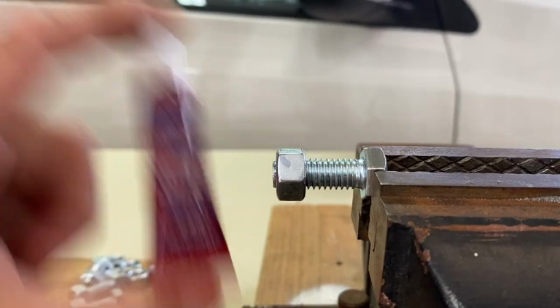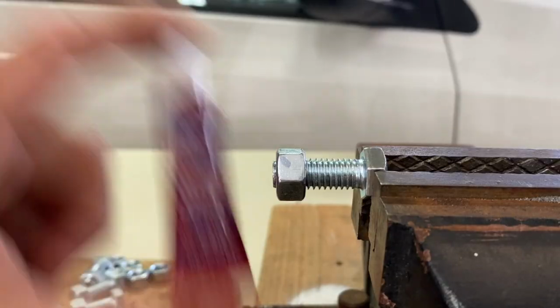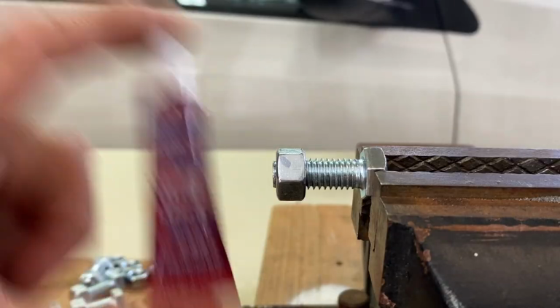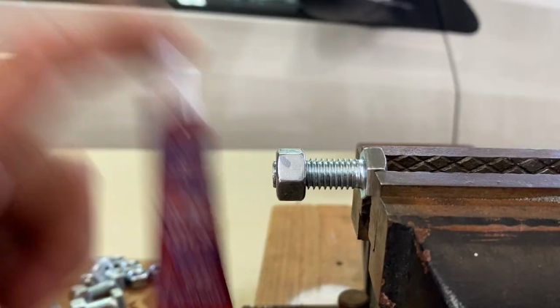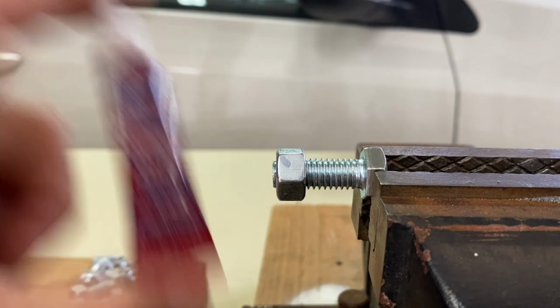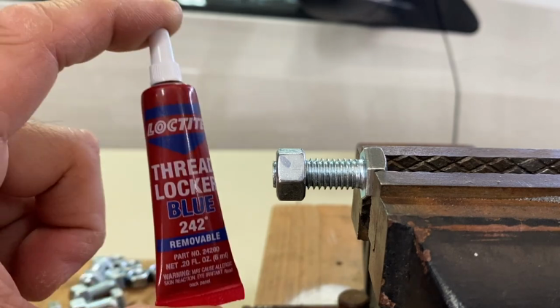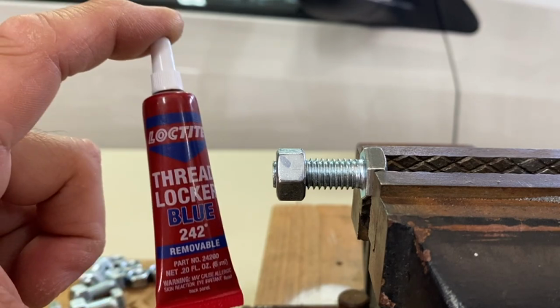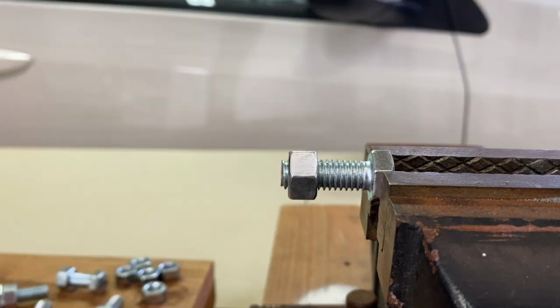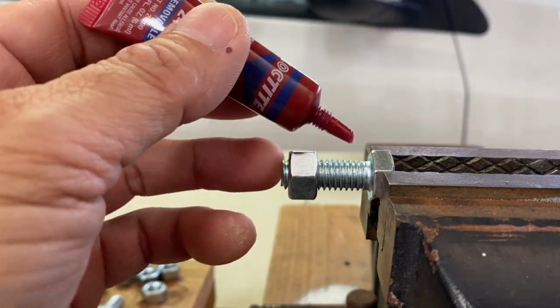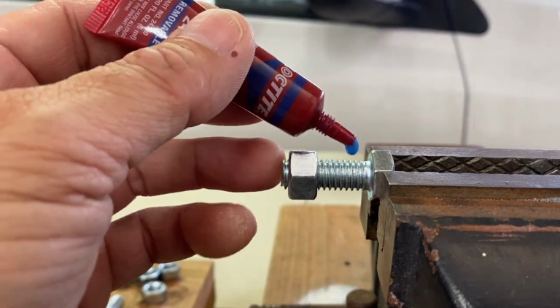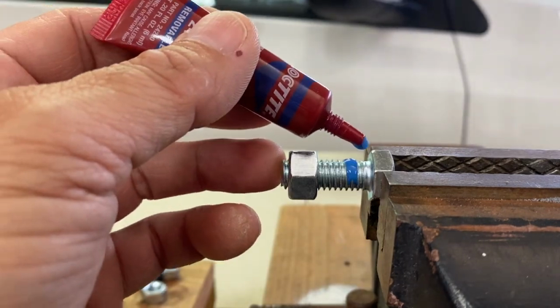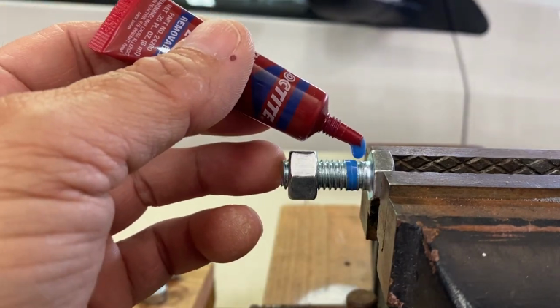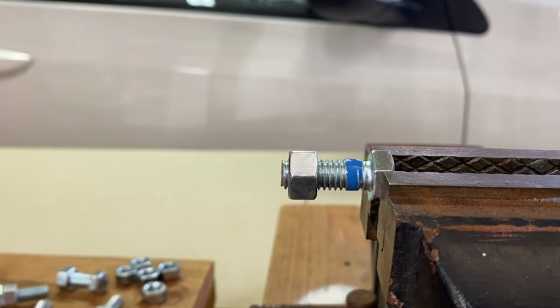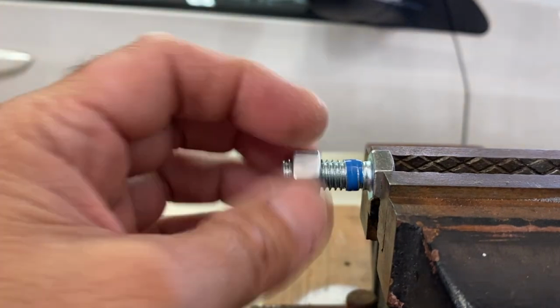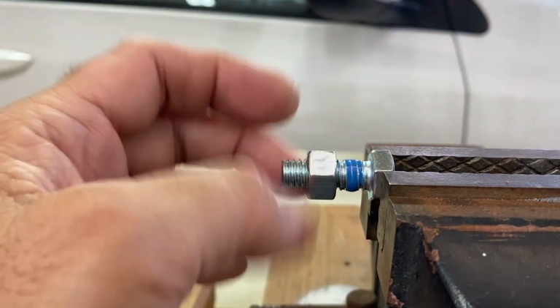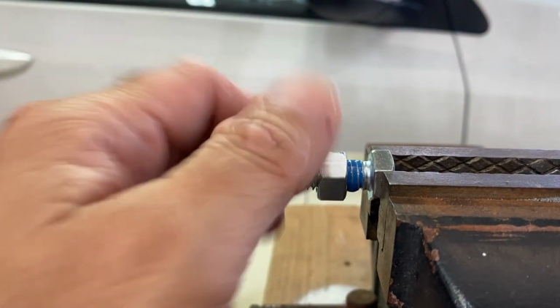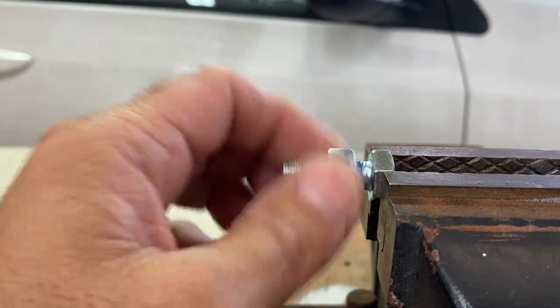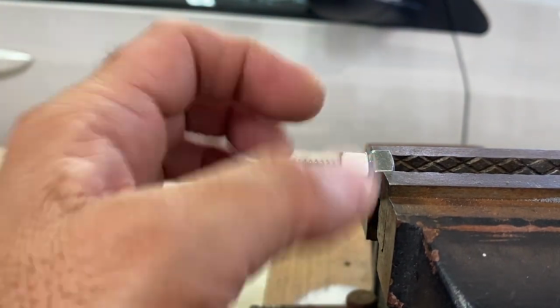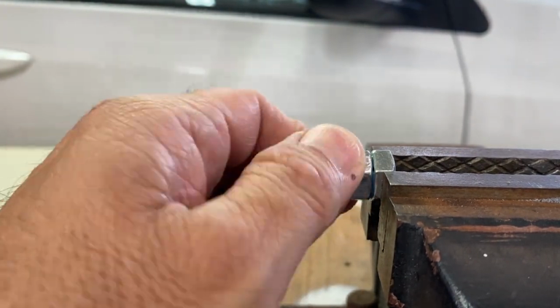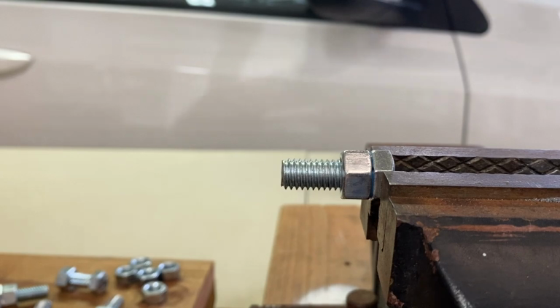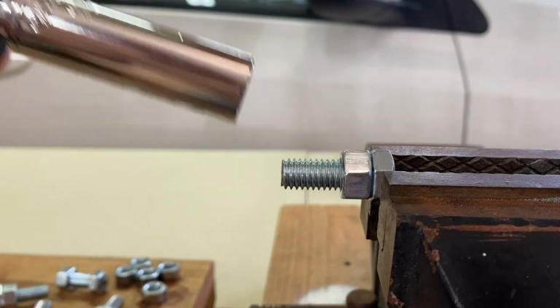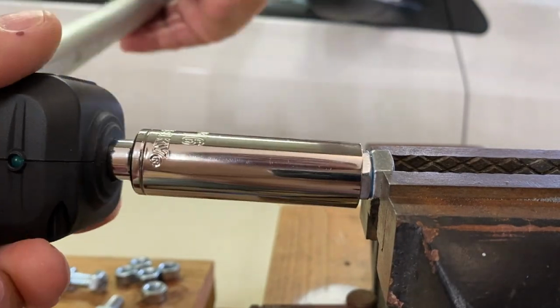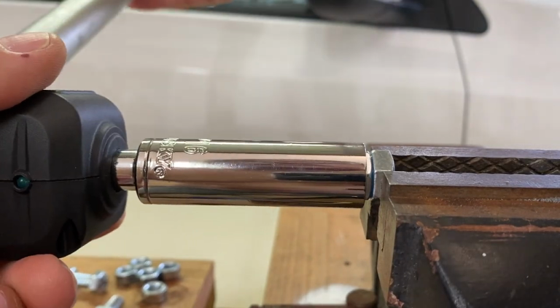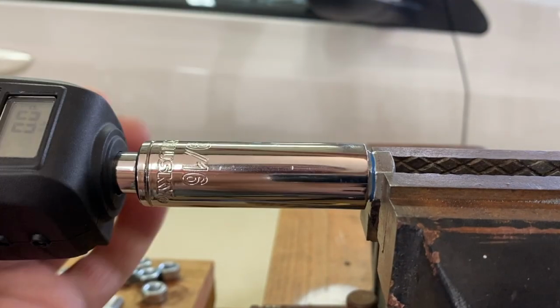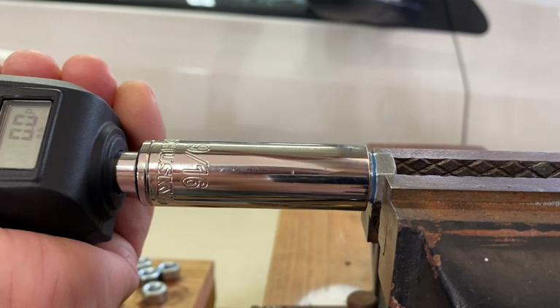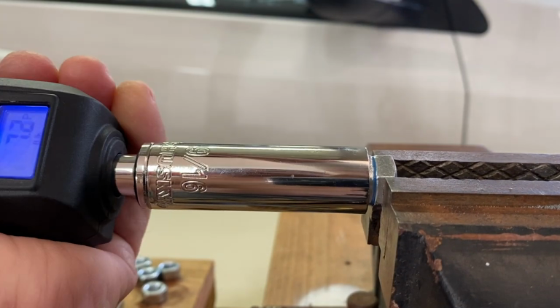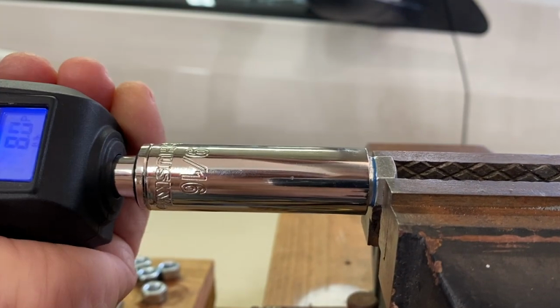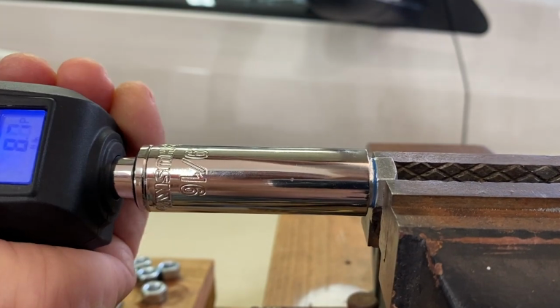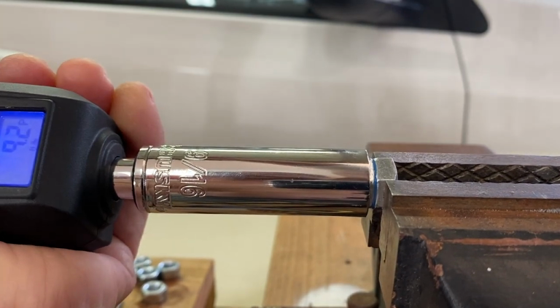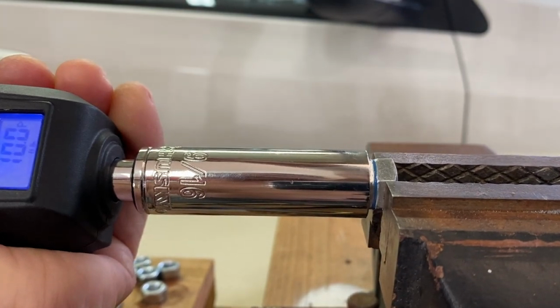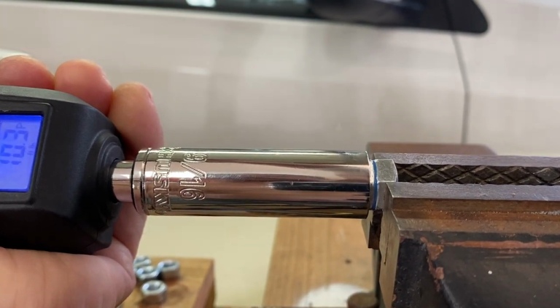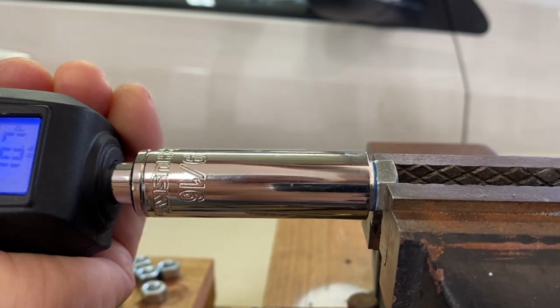Shake well before use. Apply to the bolt threads where the nut will be placed. Thread on the nut. Torque to the desired torque measurement — in this case, 11 foot-pounds.